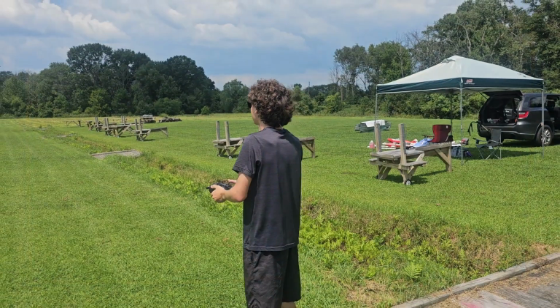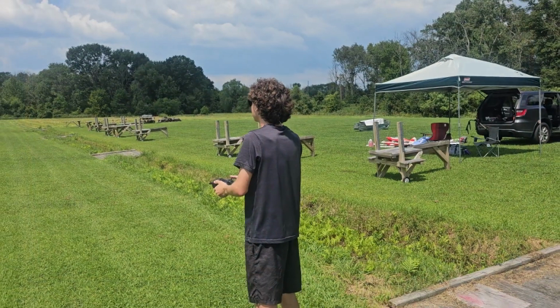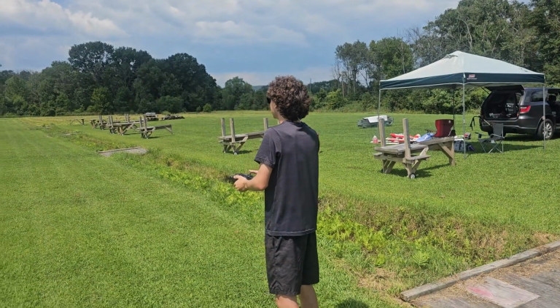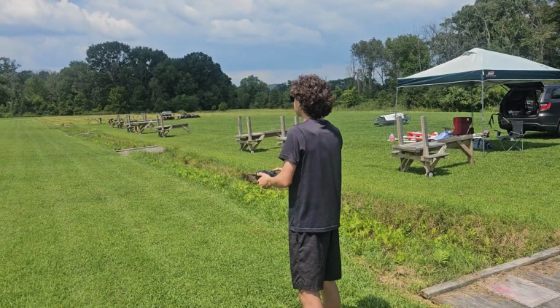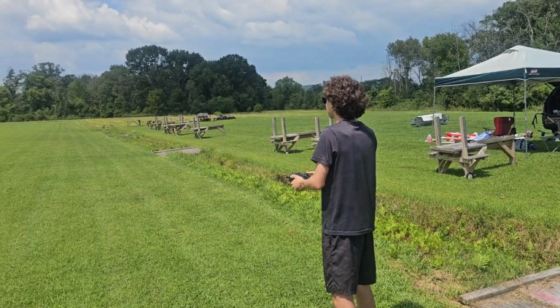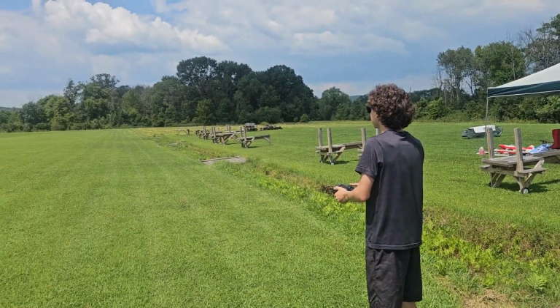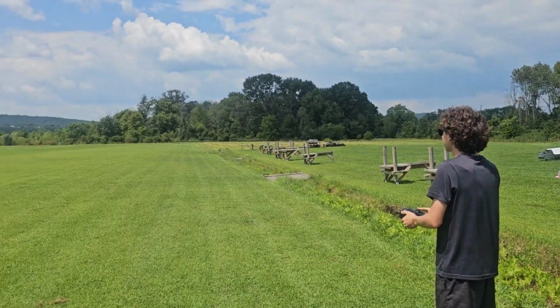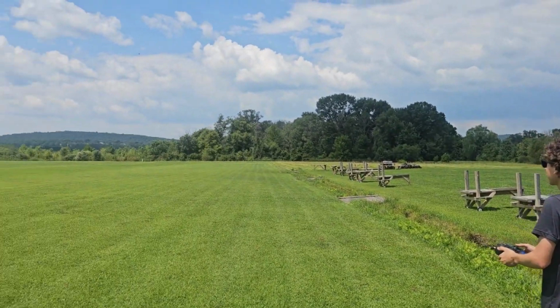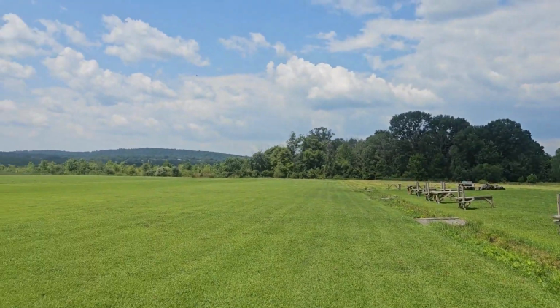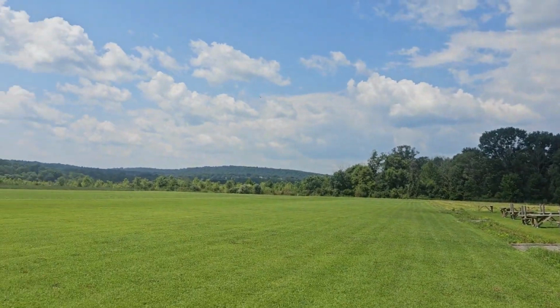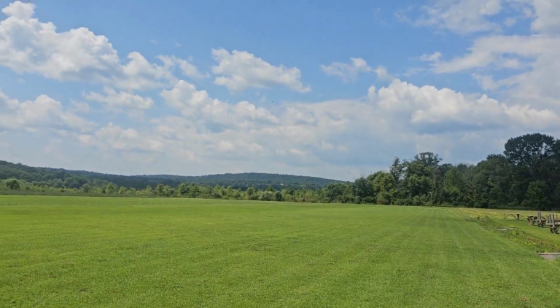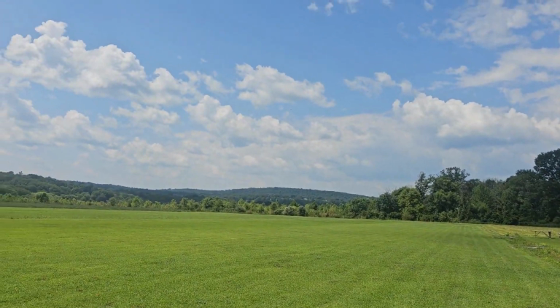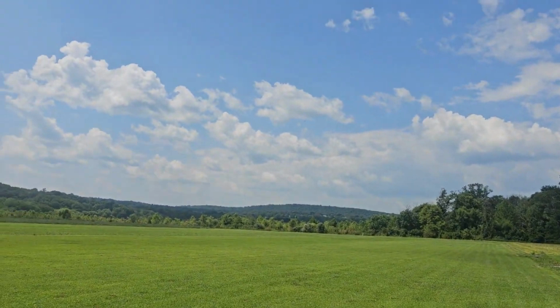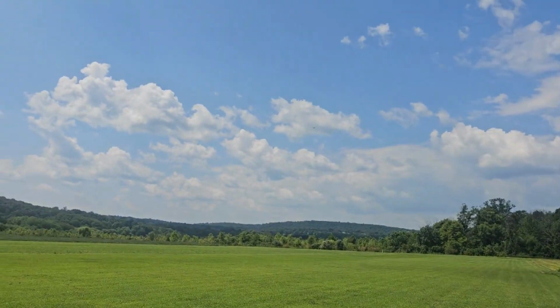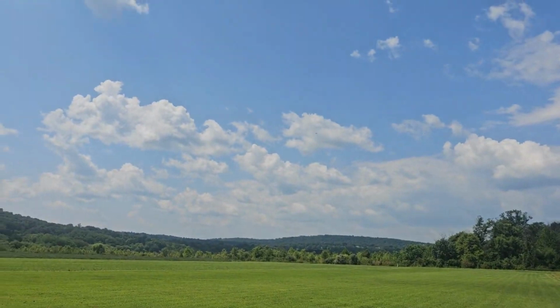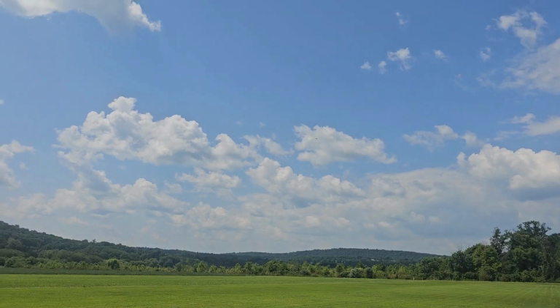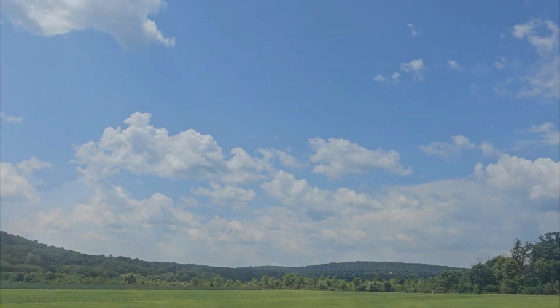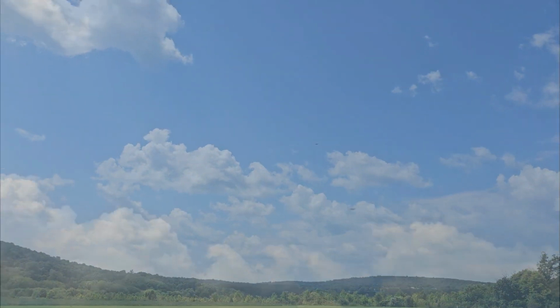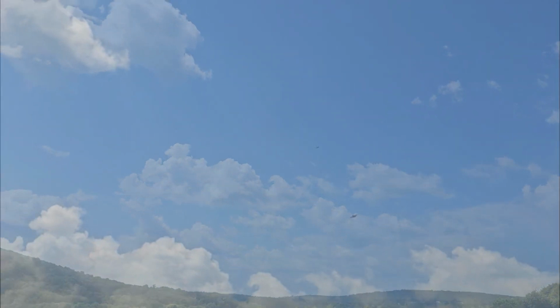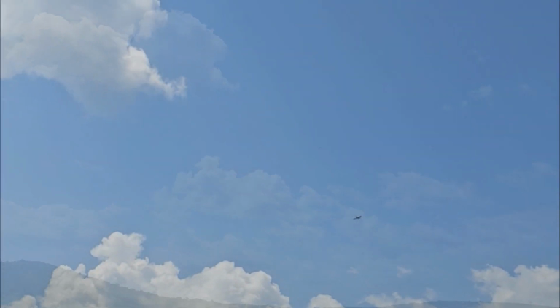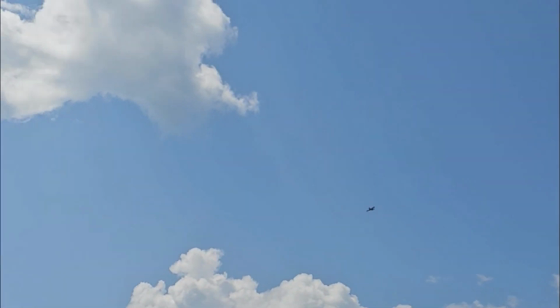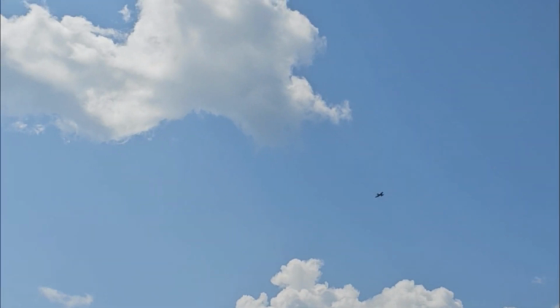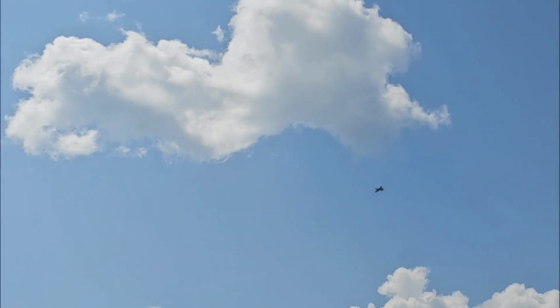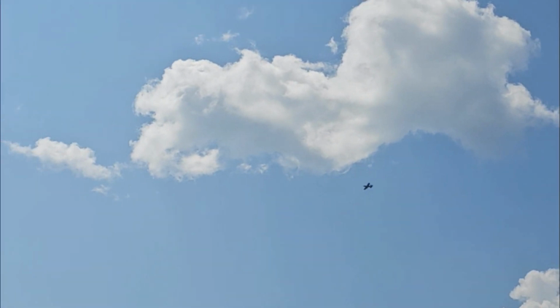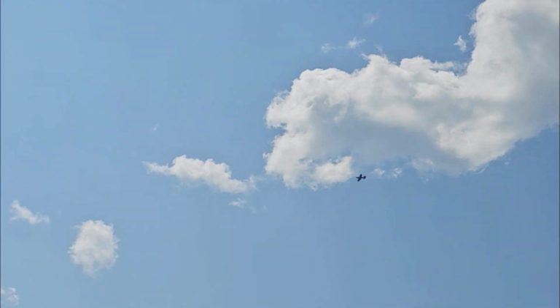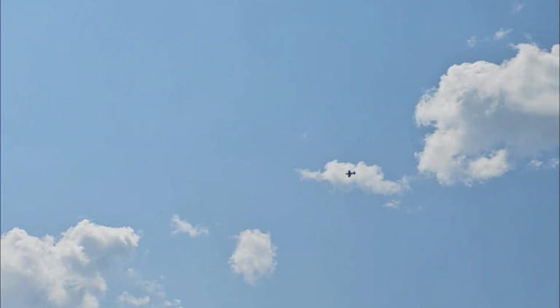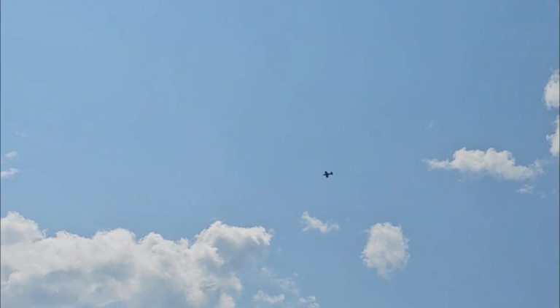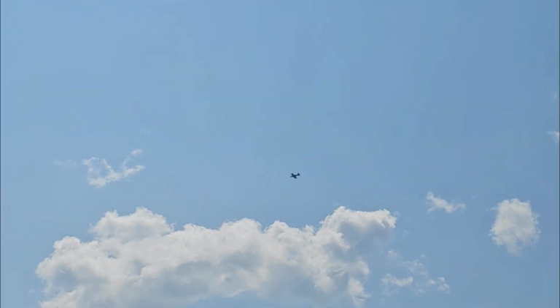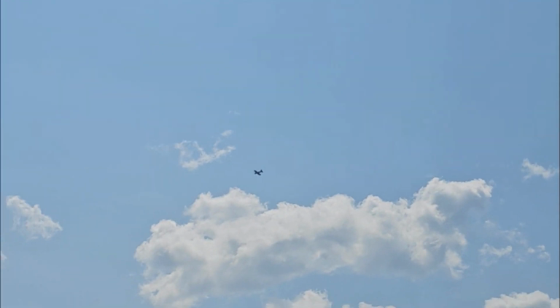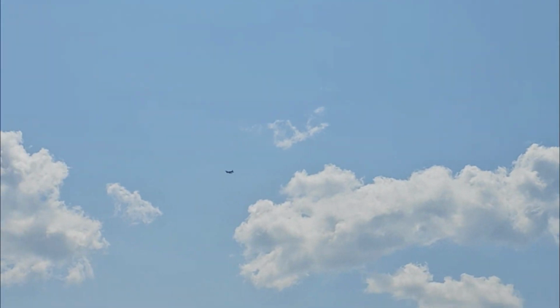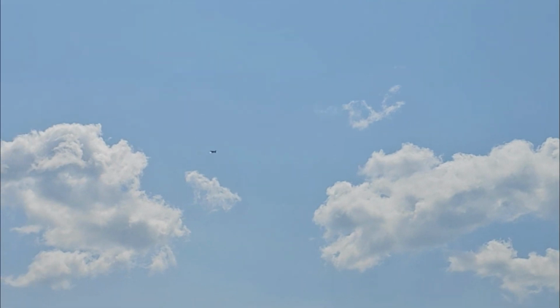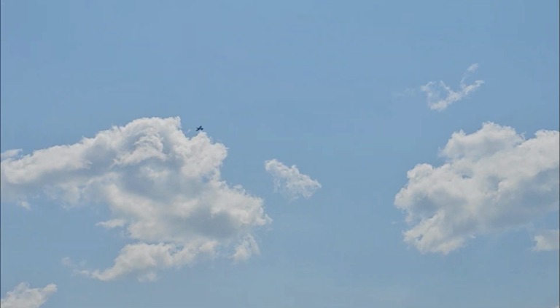Here's Carter at the field flying an airplane. The plane is very small so we're not sure we're gonna see it on the video, but here we go. Try to let it come in.